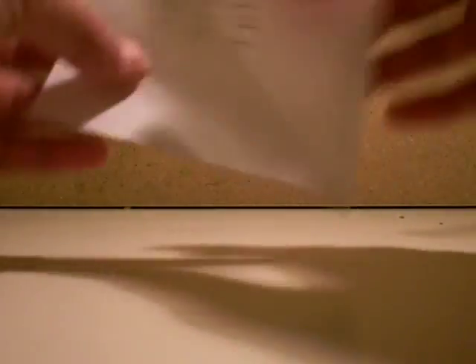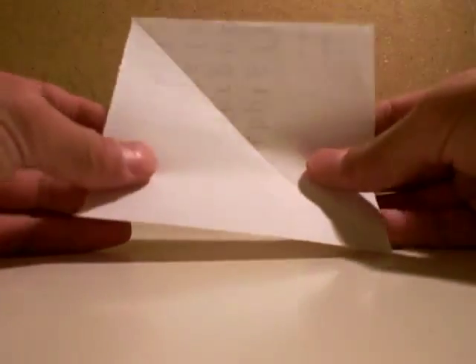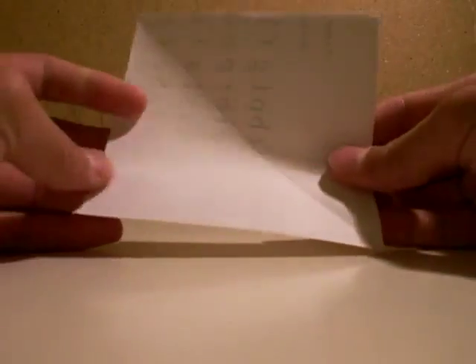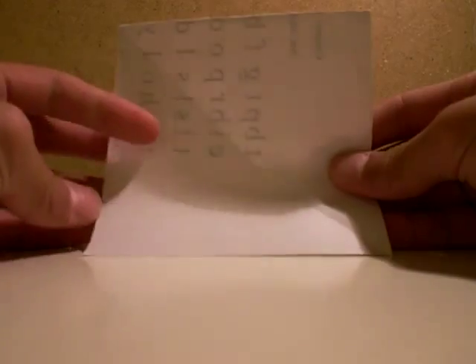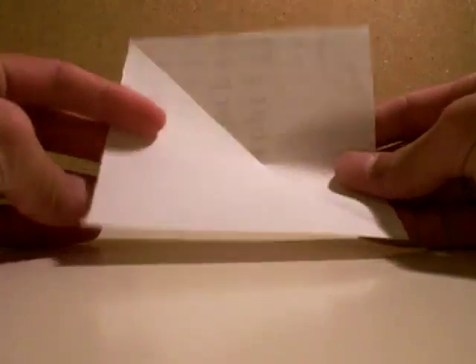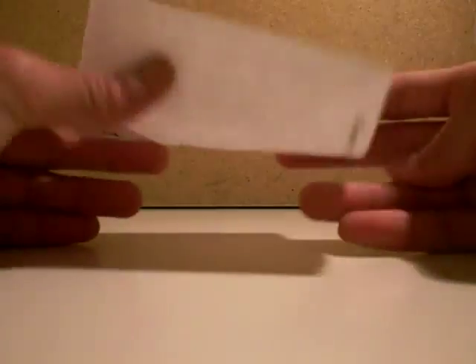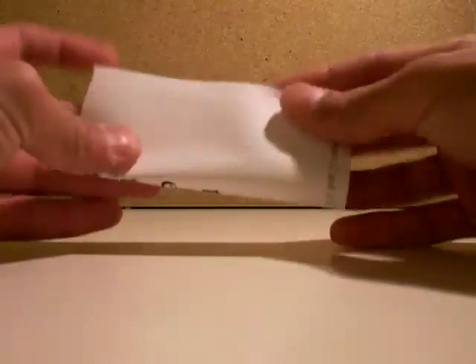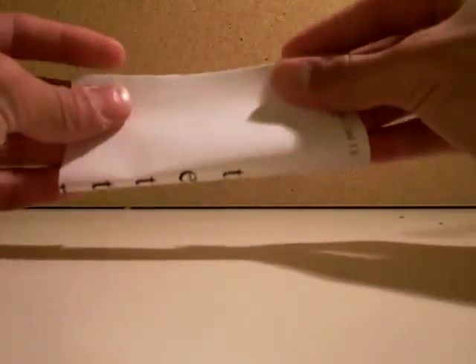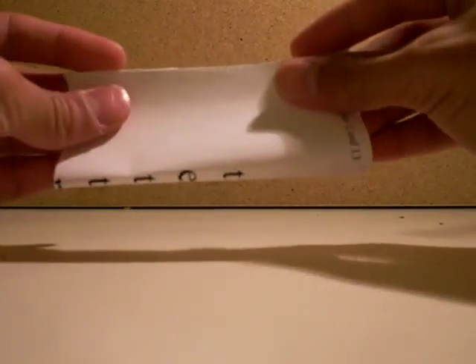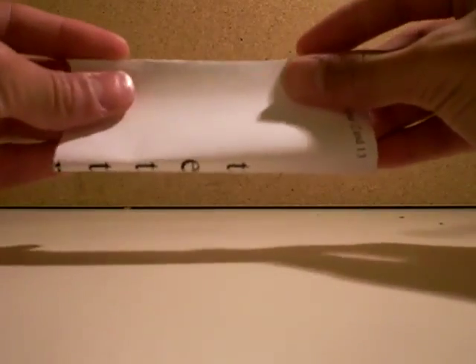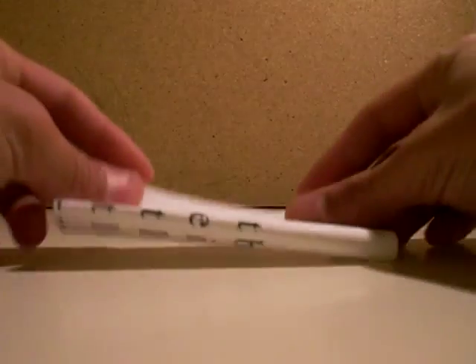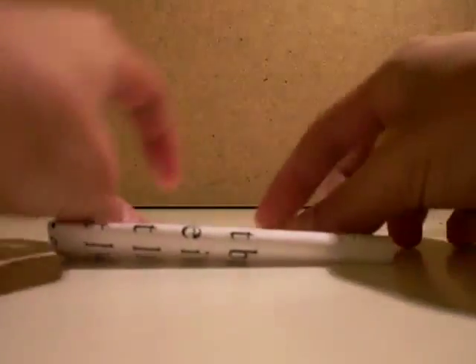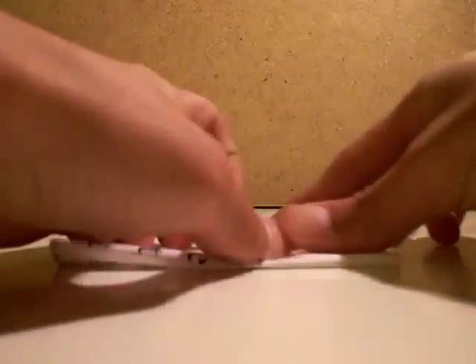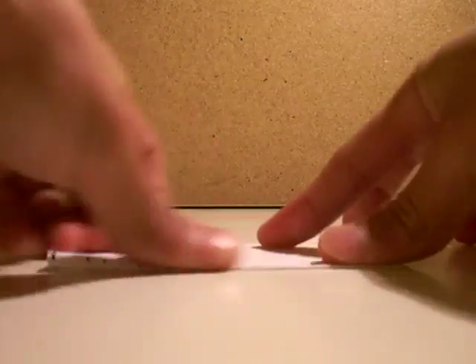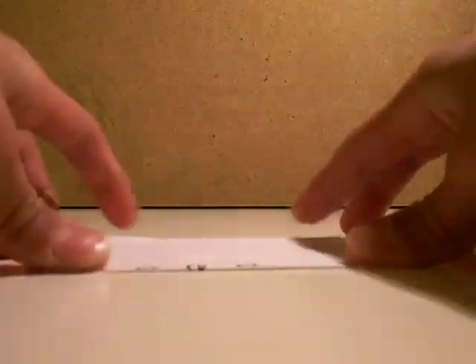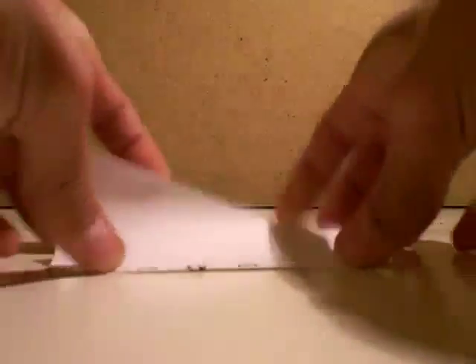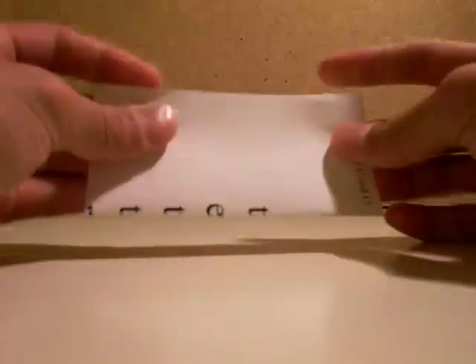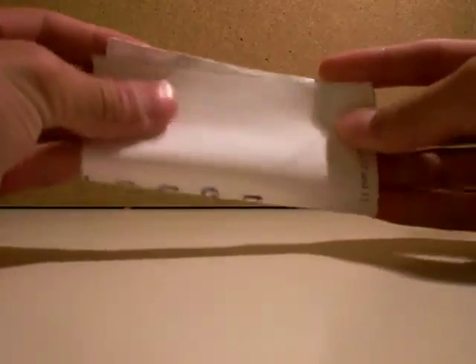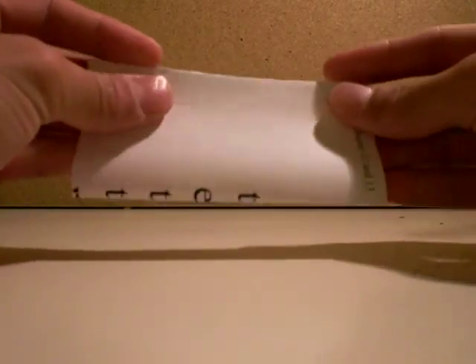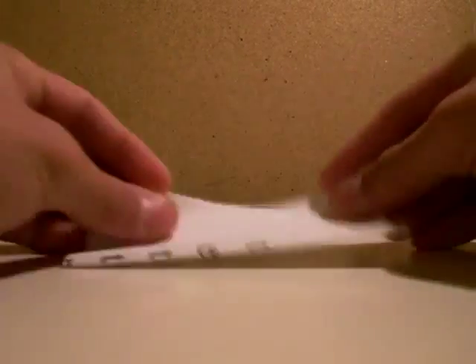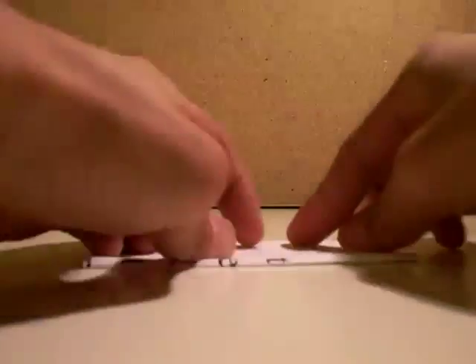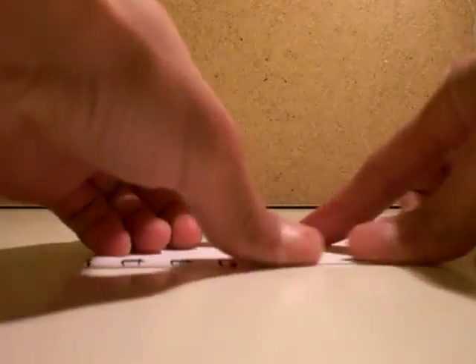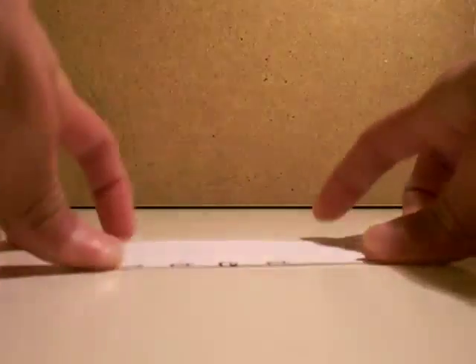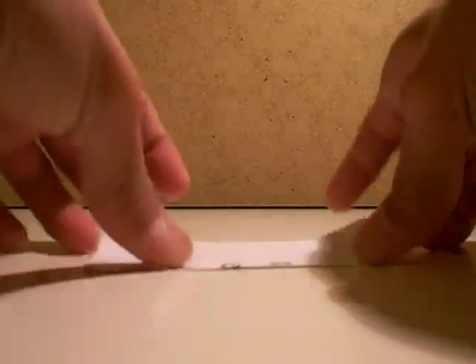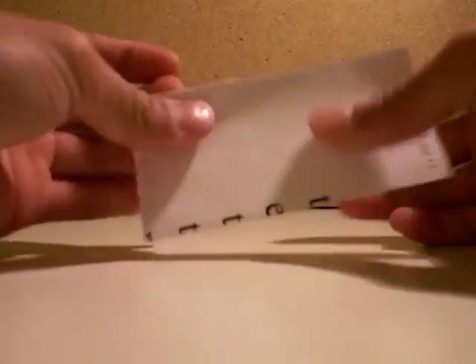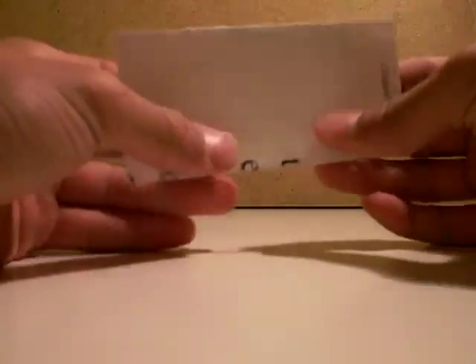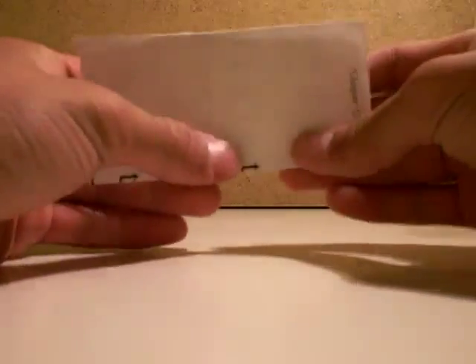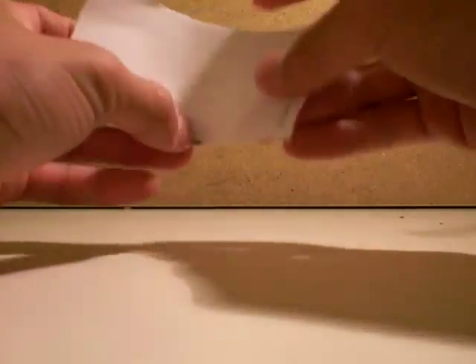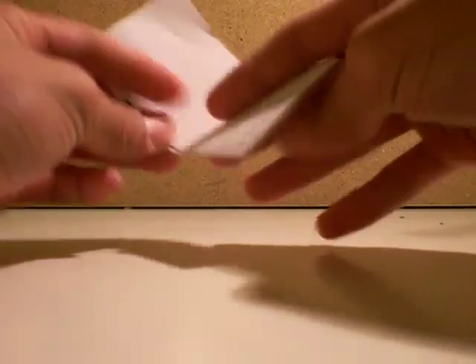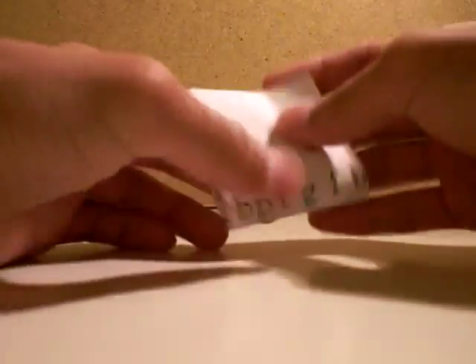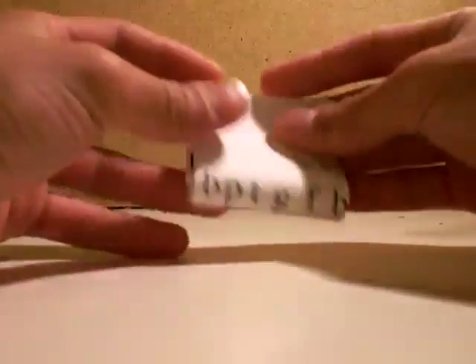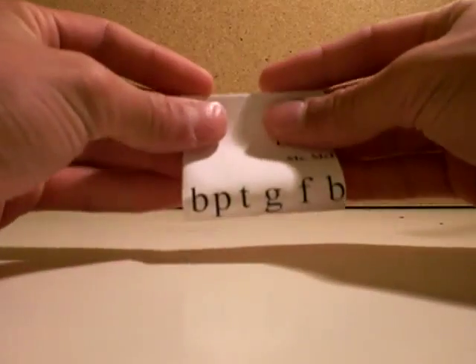So first you need a square piece of paper. Fold it in half. Then you fold it in half again.